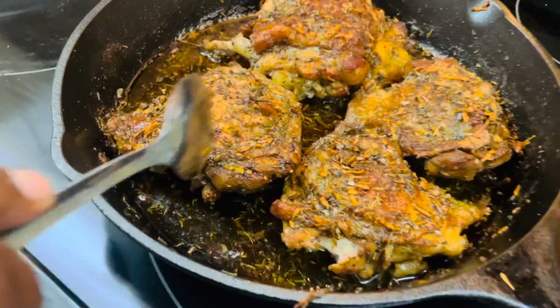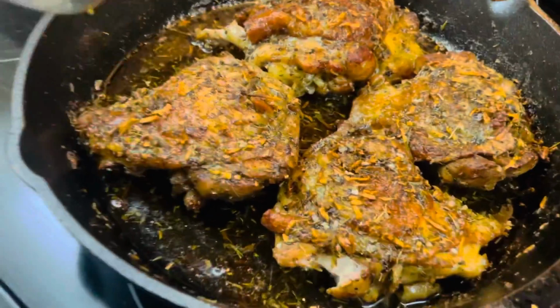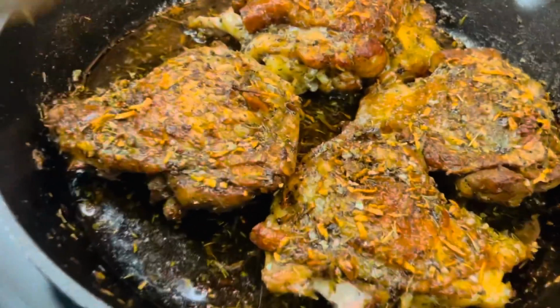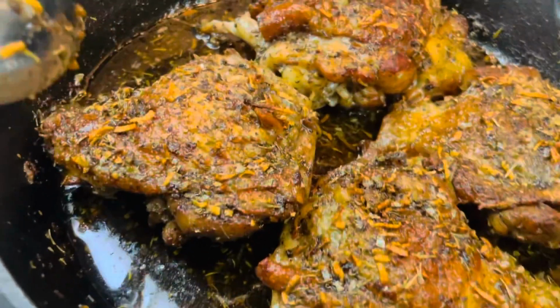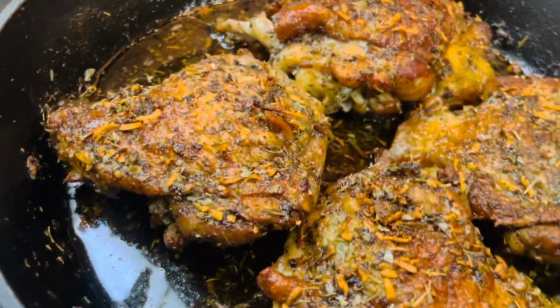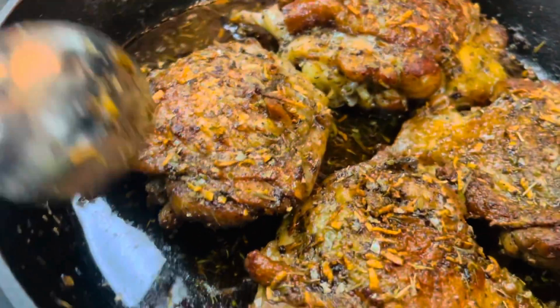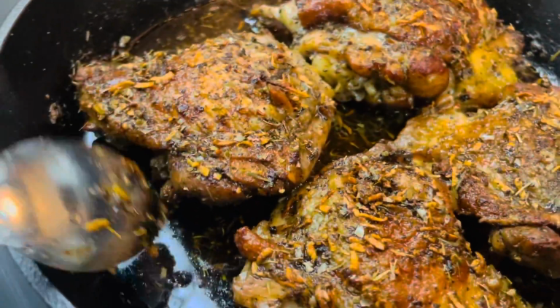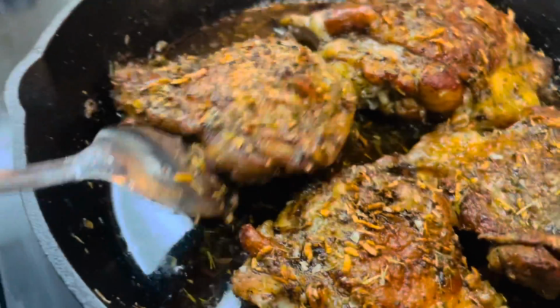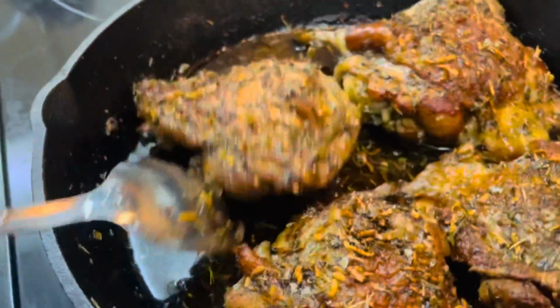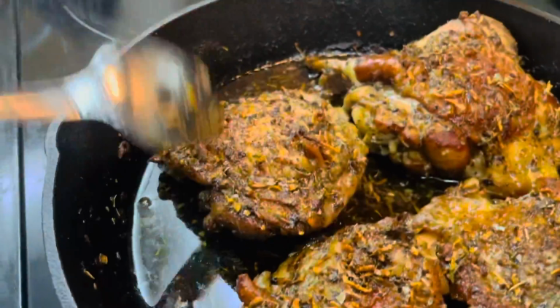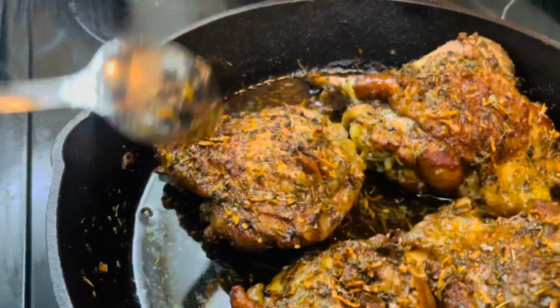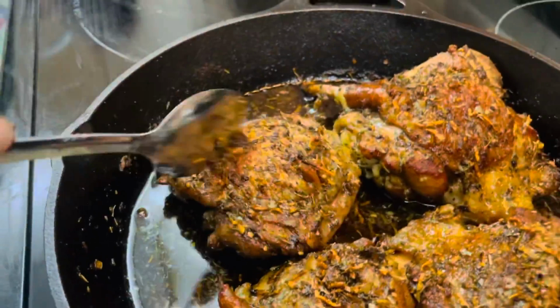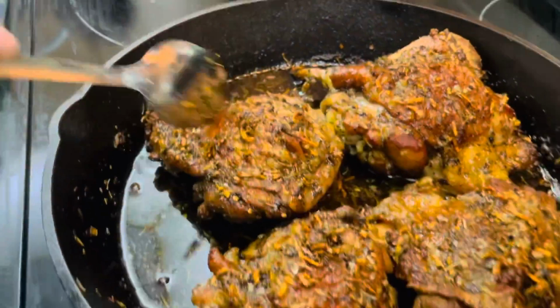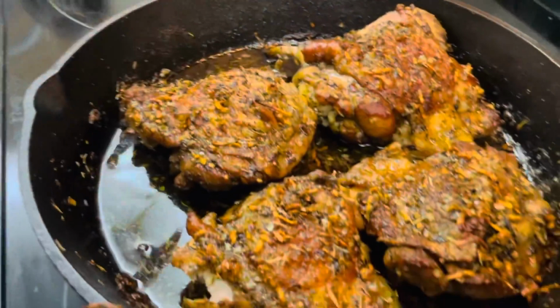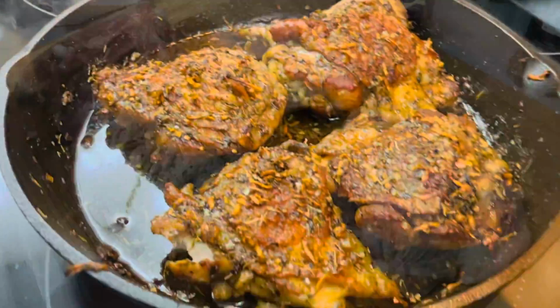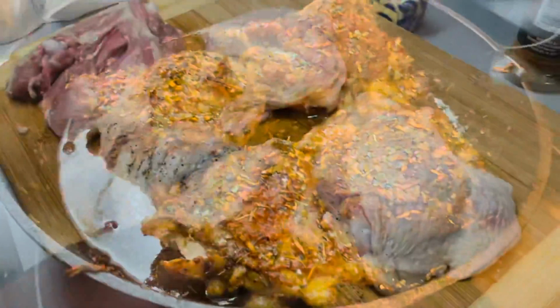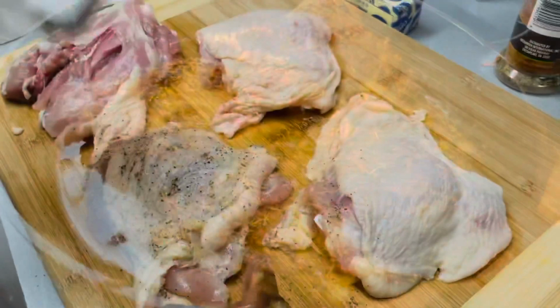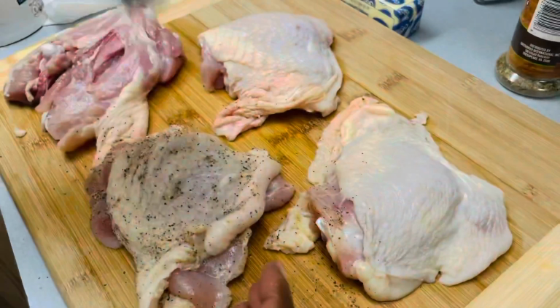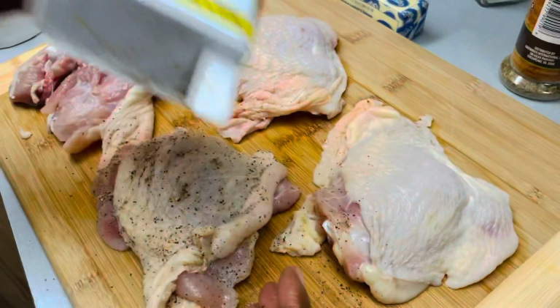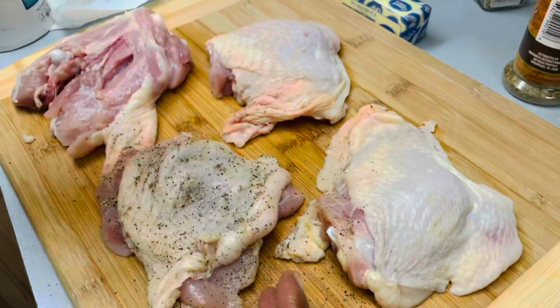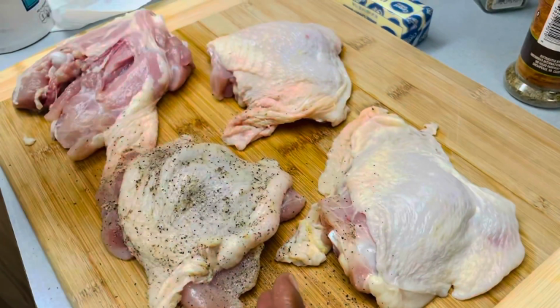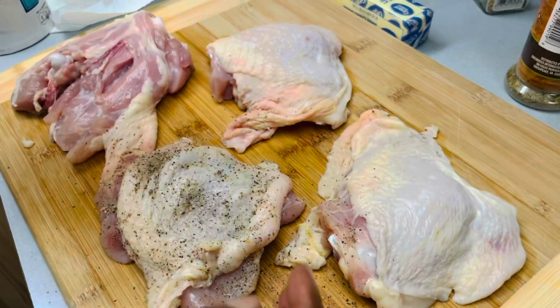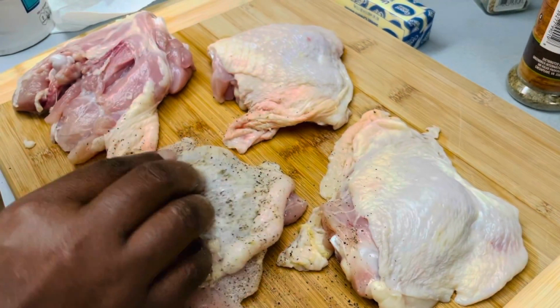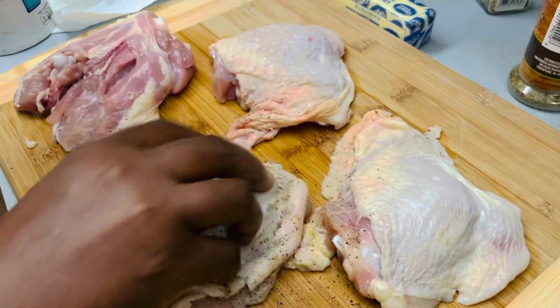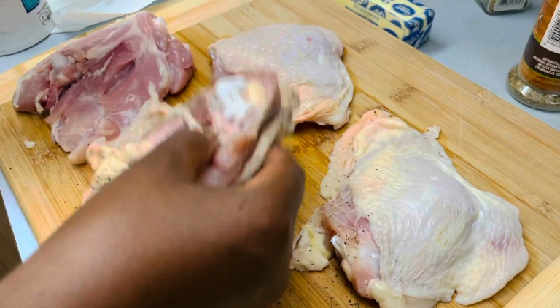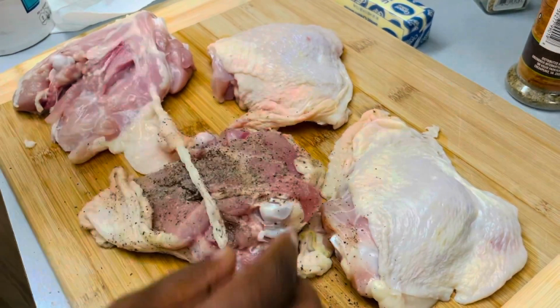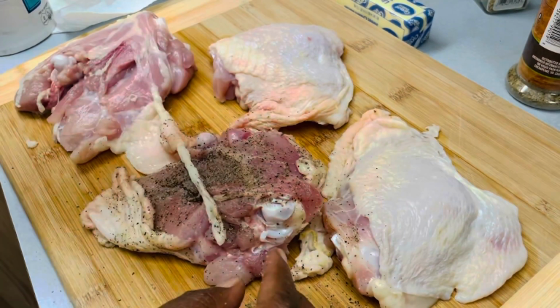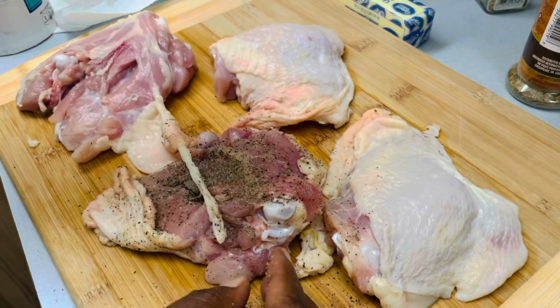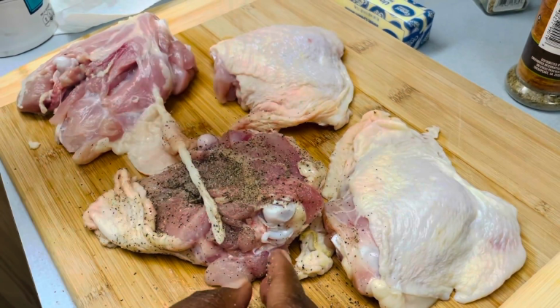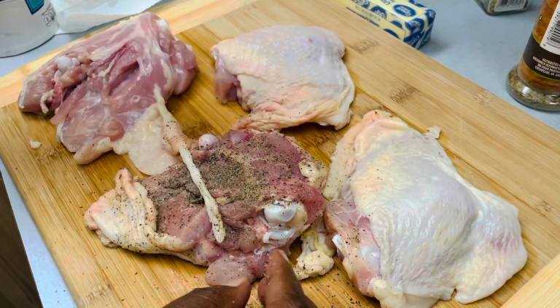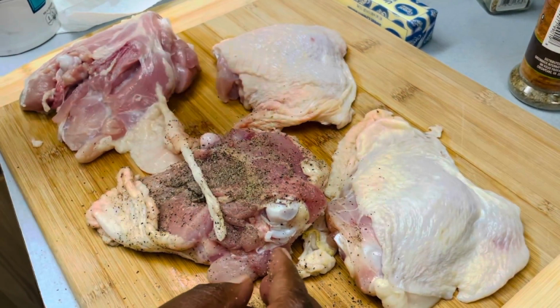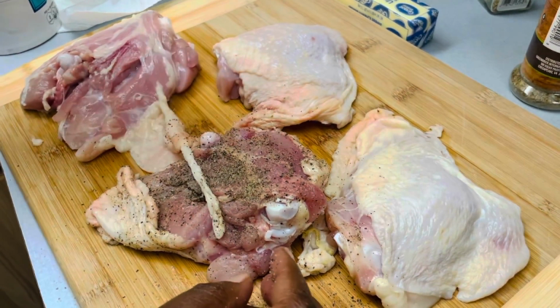This is how I make garlic butter chicken. I'll start by seasoning my chicken with salt and black pepper.